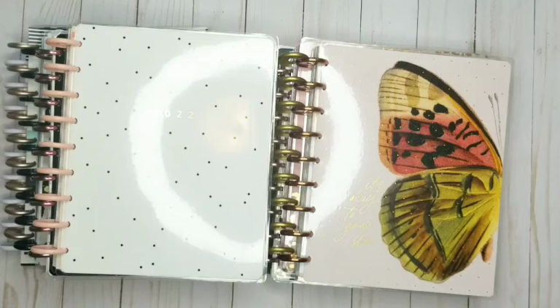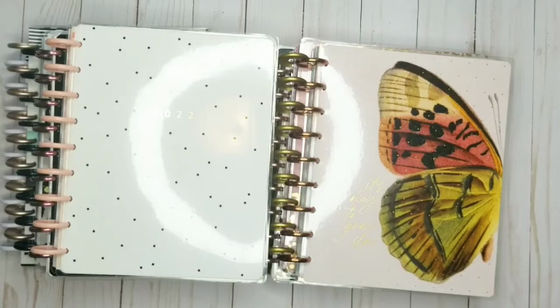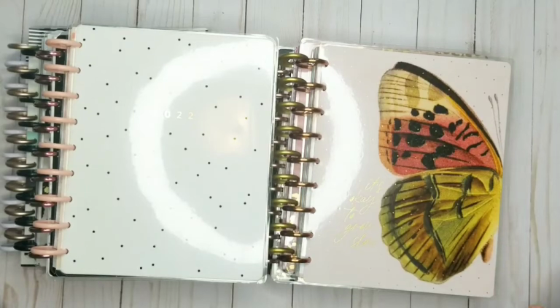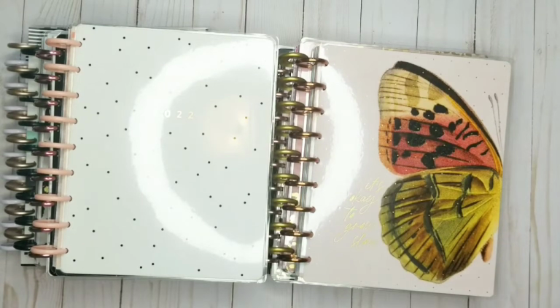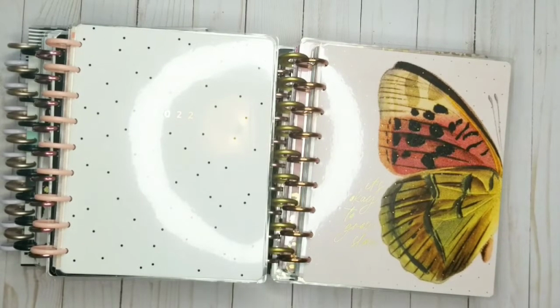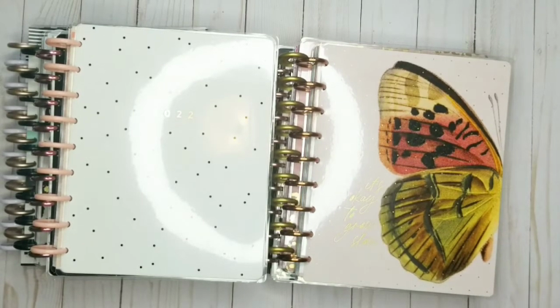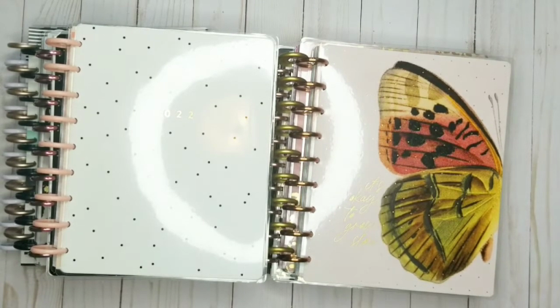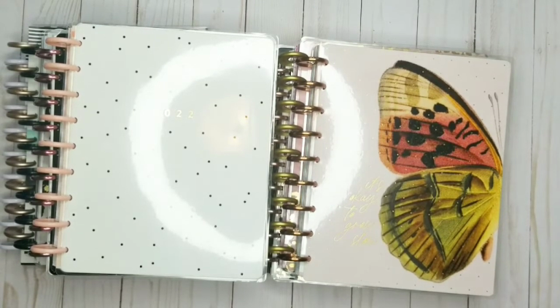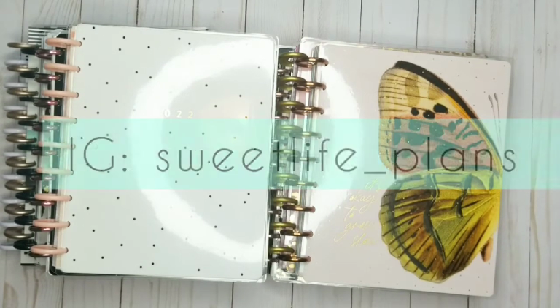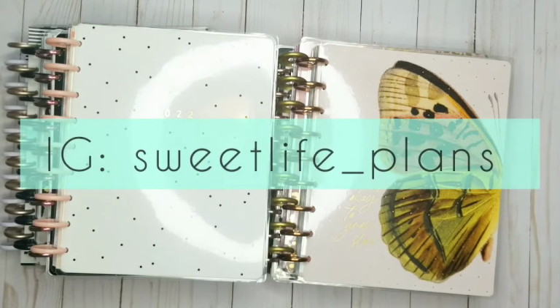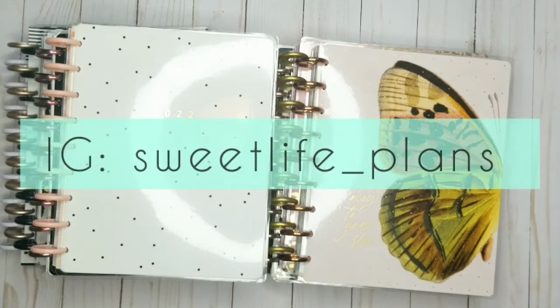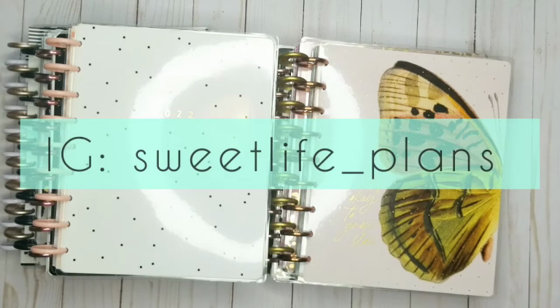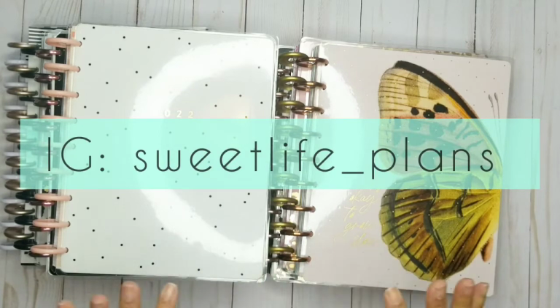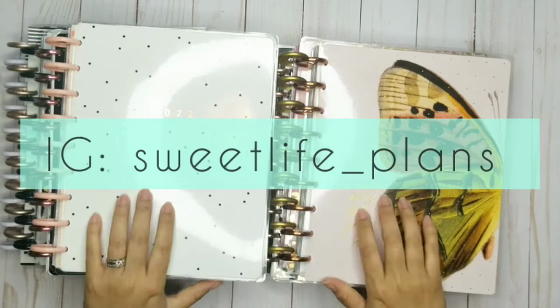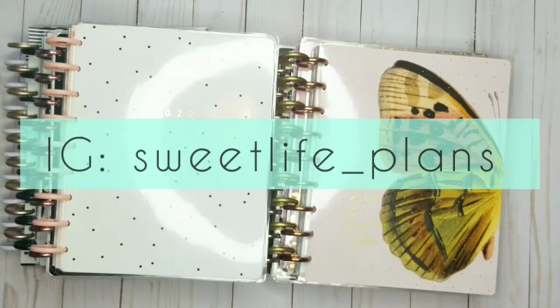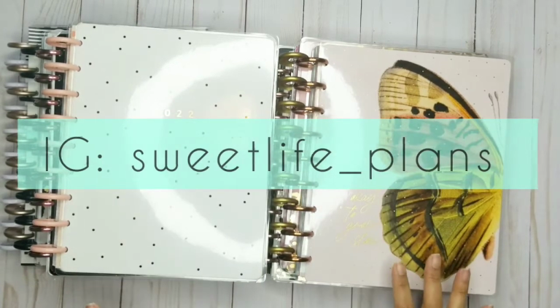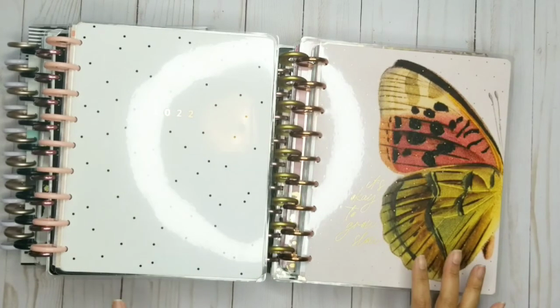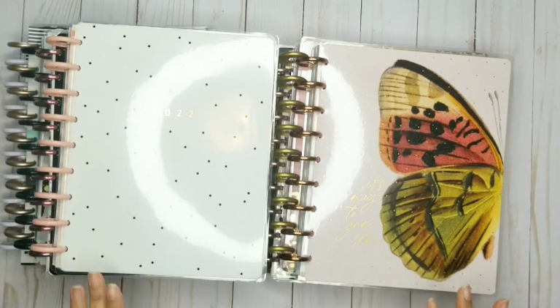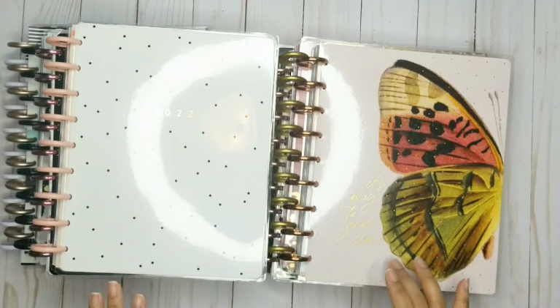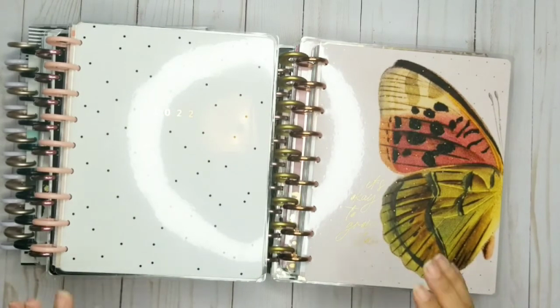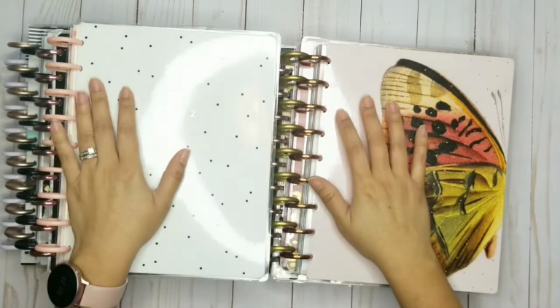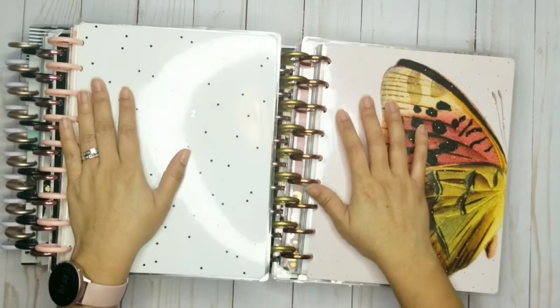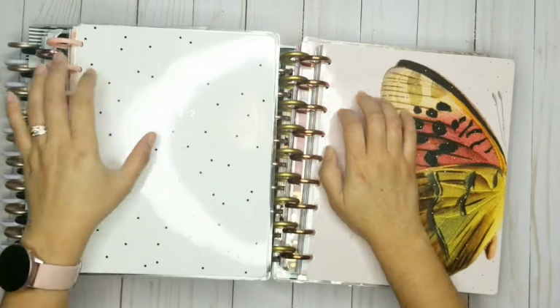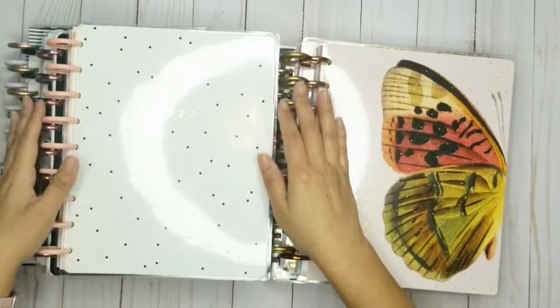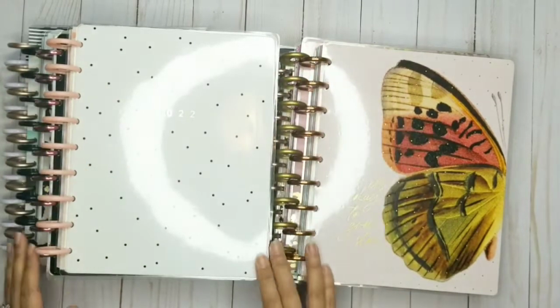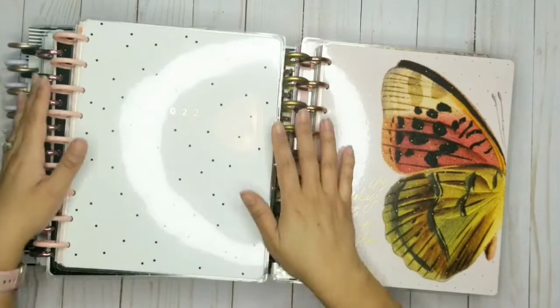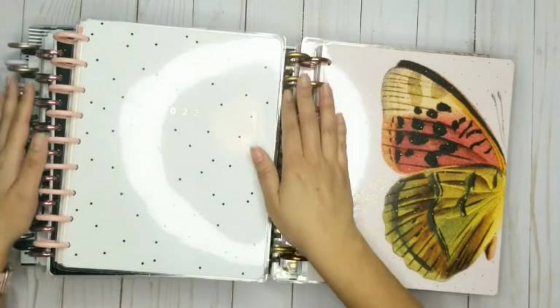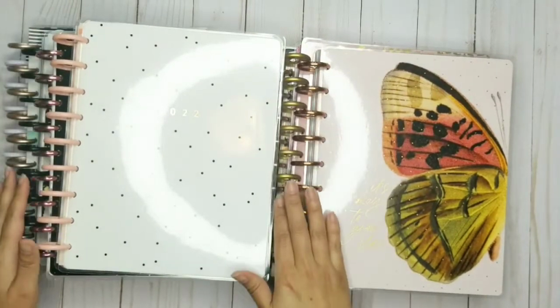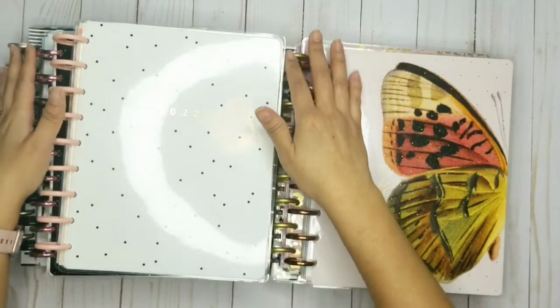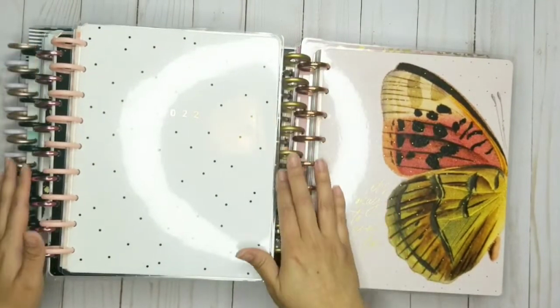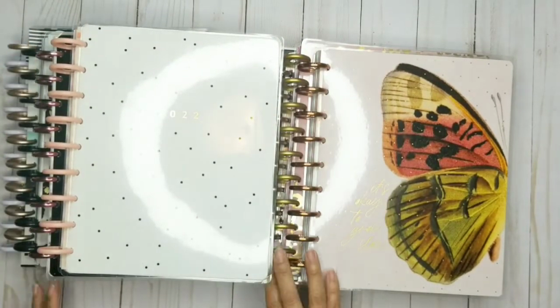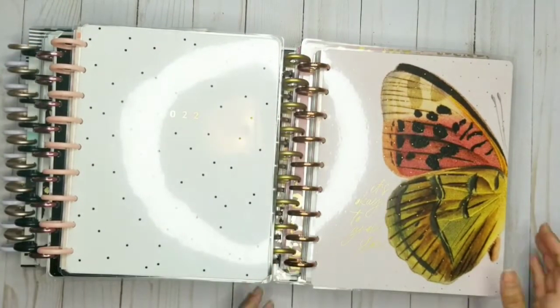Hi planner friends! Thanks for joining me today. This is Crystal with Sweet Light Plans. I am going to be doing my frankenplanning today. As you can see, I have a ton of different planners that I just love — I love each and every one of these babies.